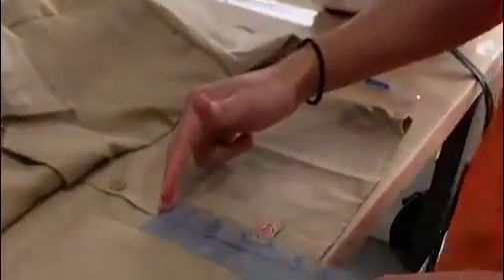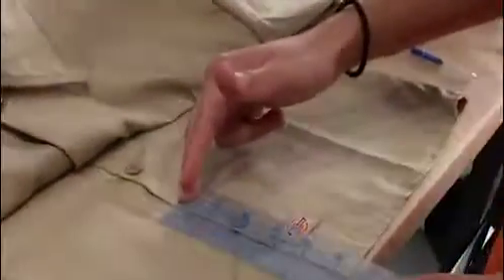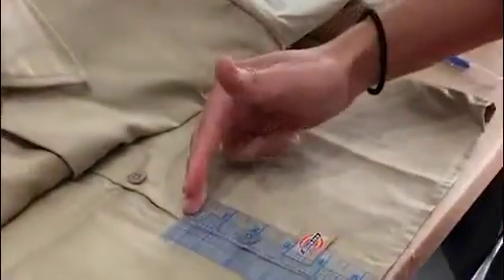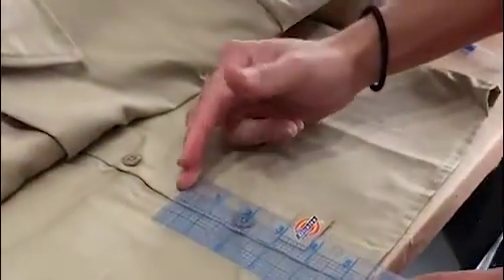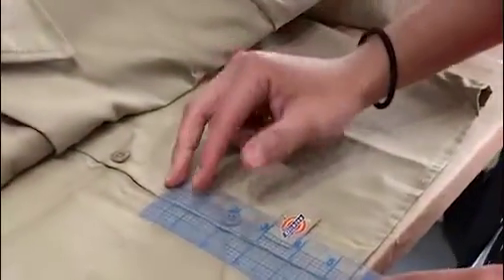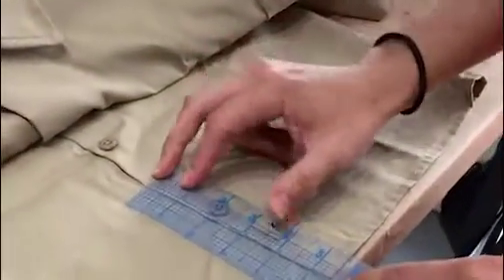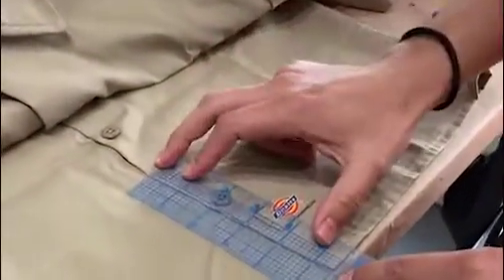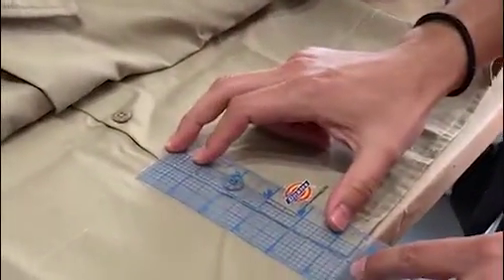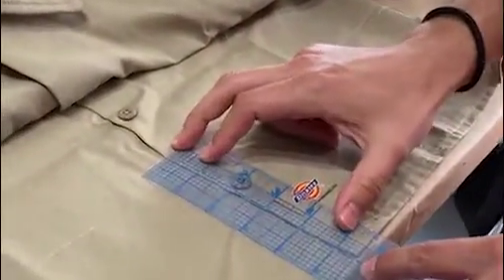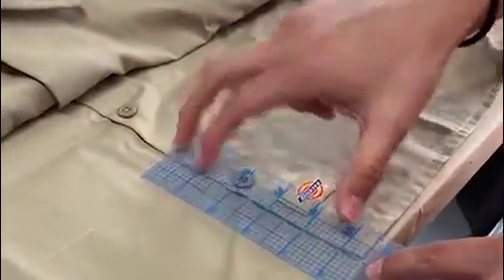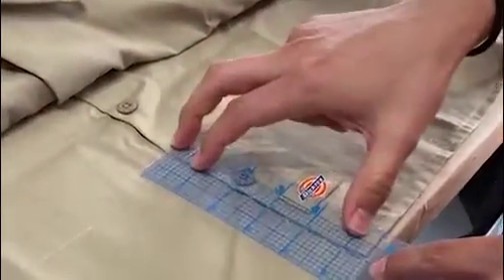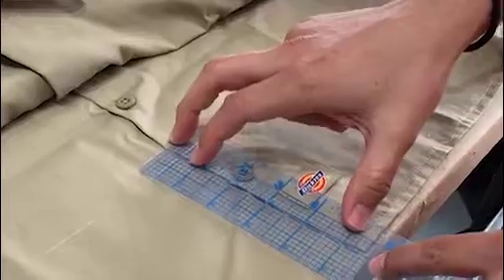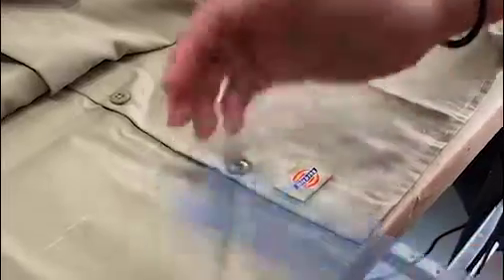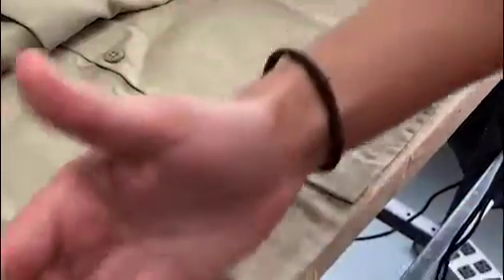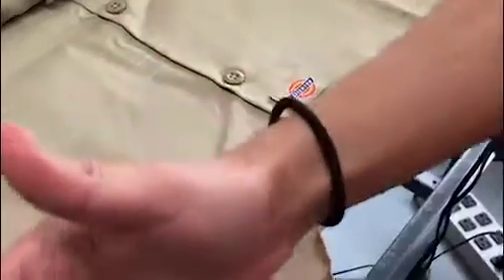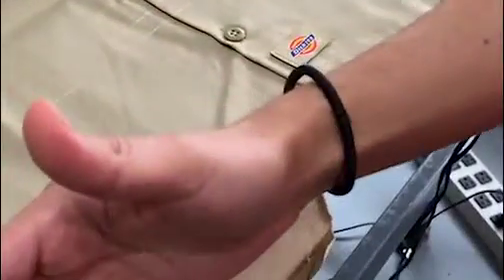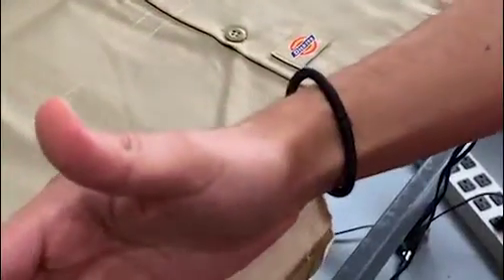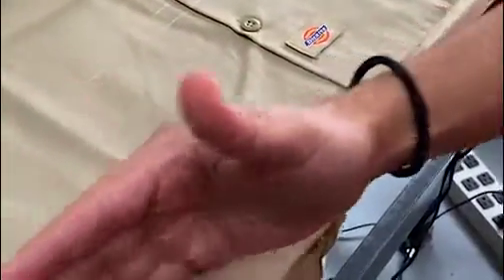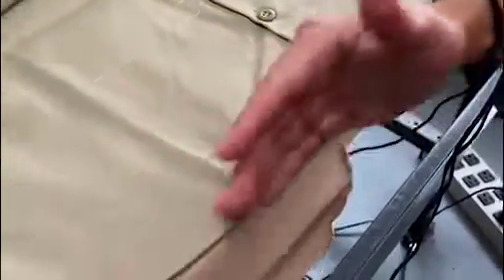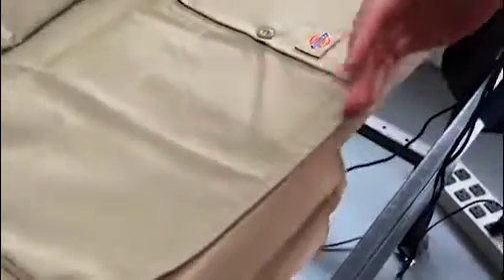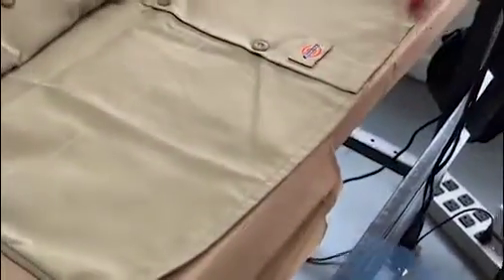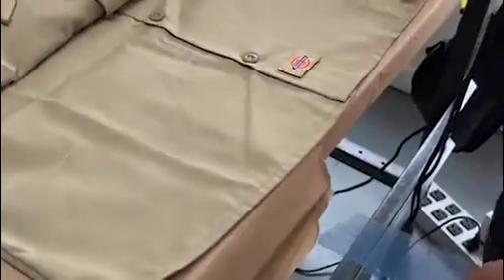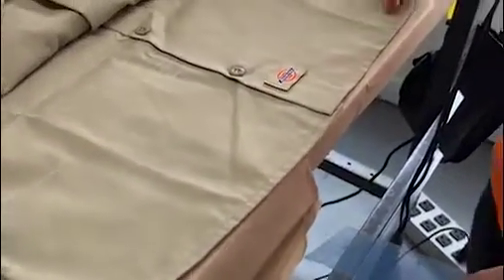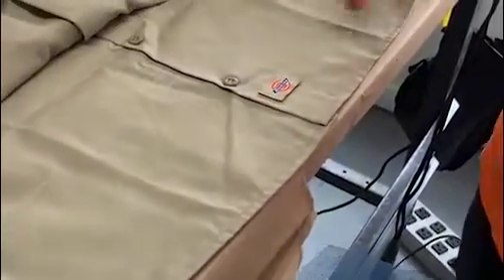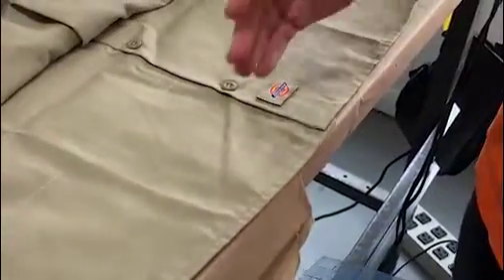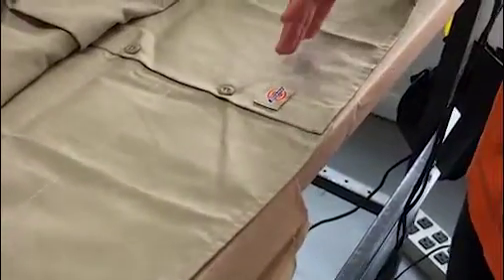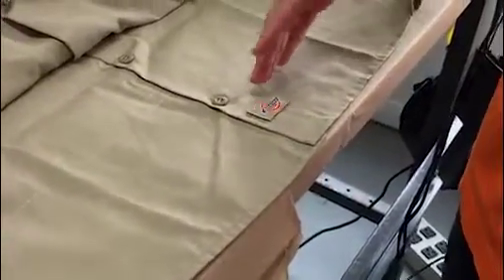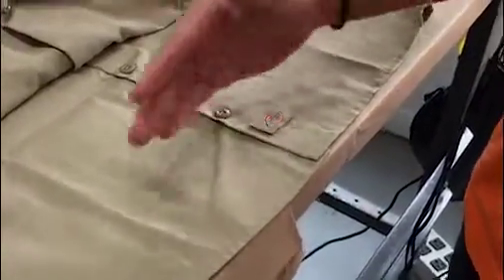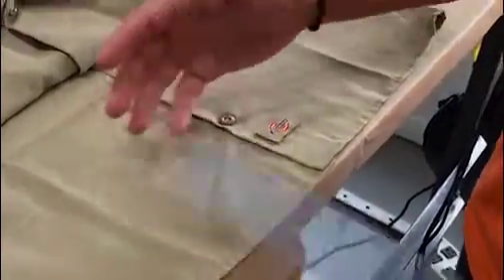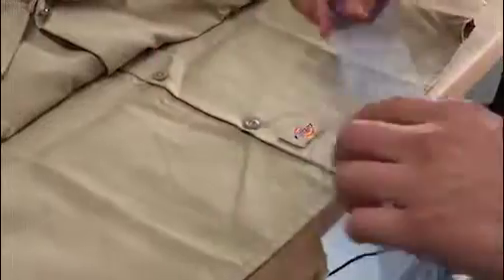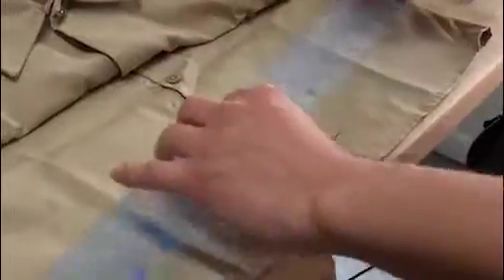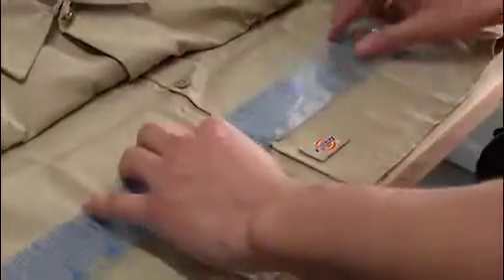I measured five and a half inches up from the middle. This shirt actually has a little bit of a curvature to it, which I want to get rid of, so I'm just gonna do a straight line all the way across.